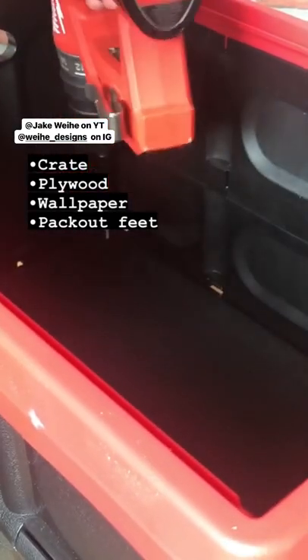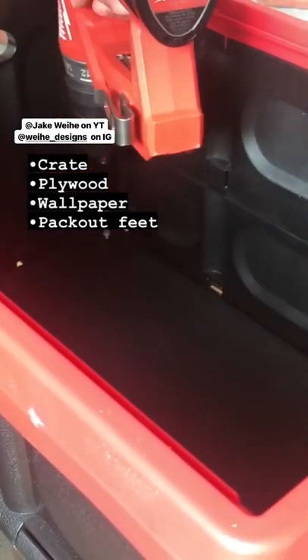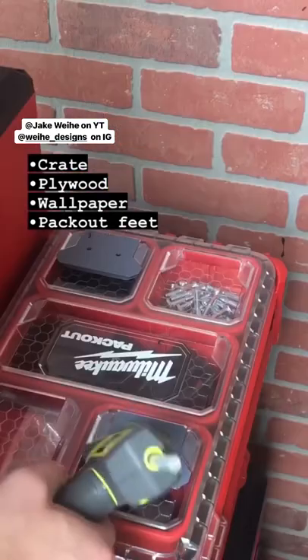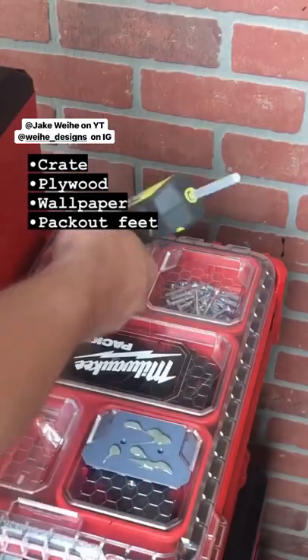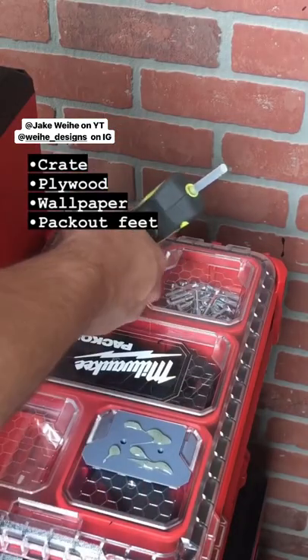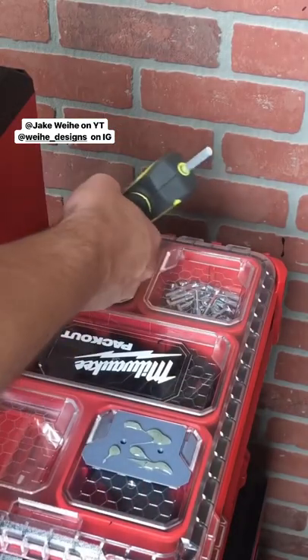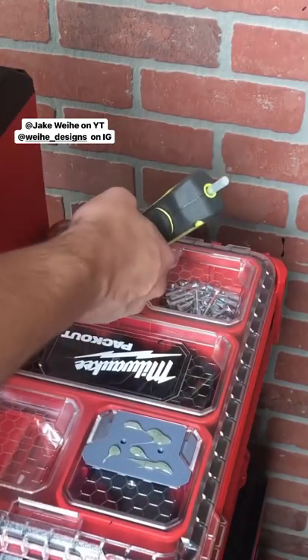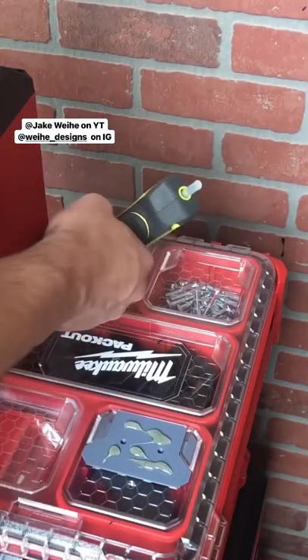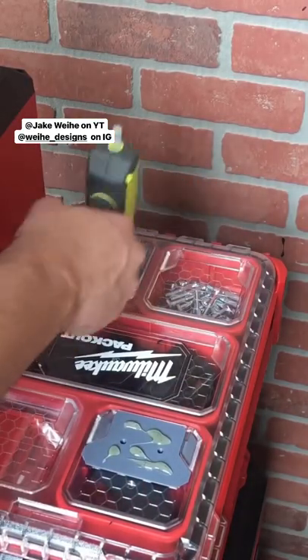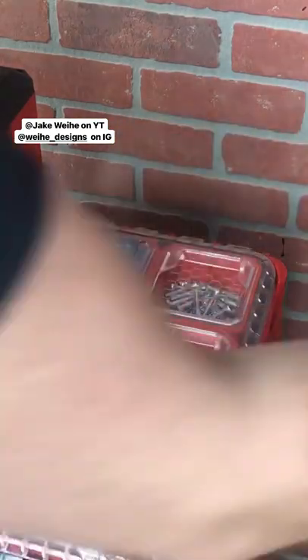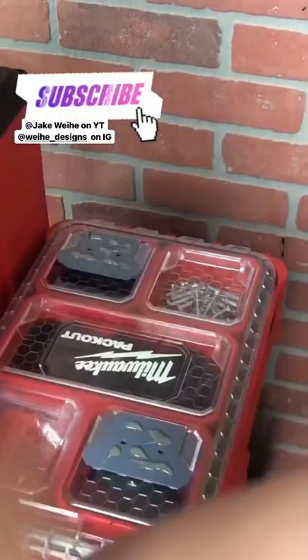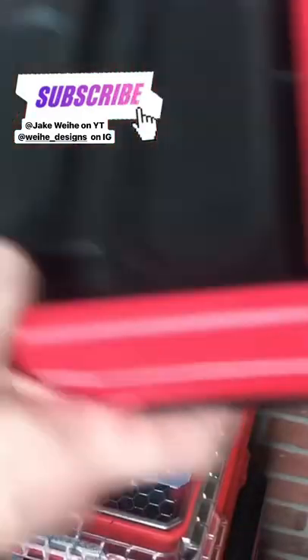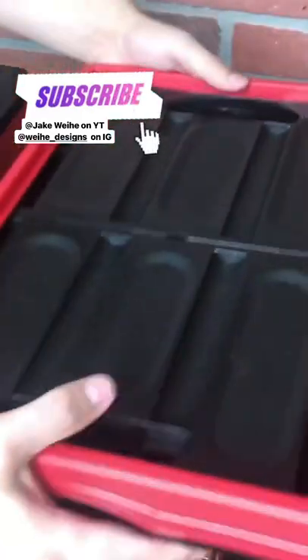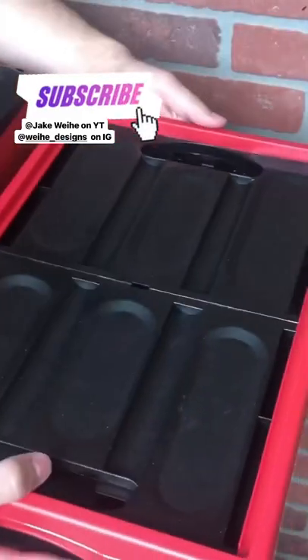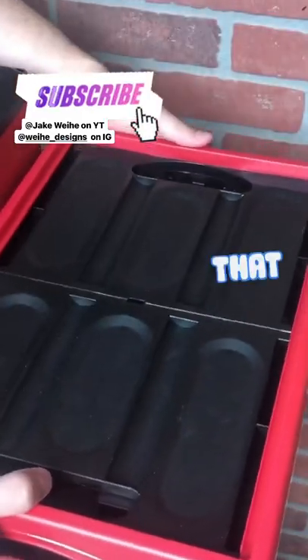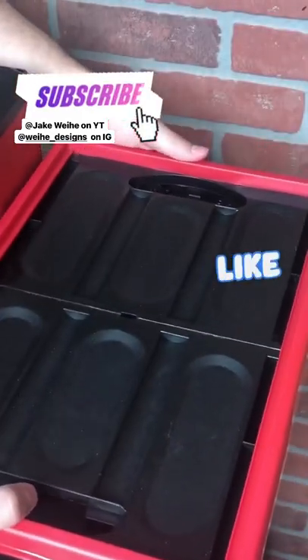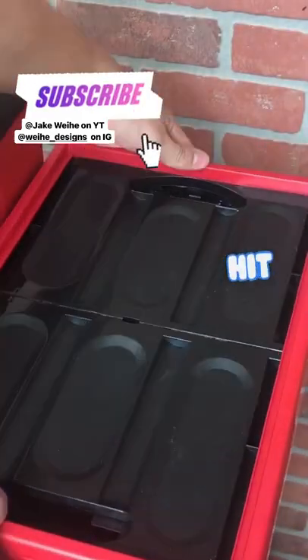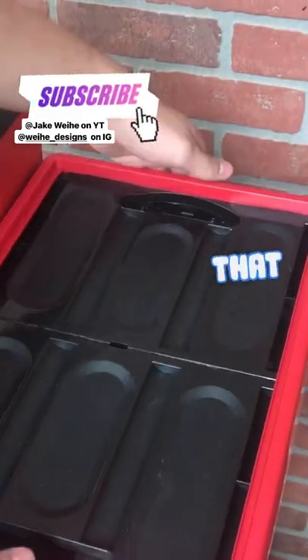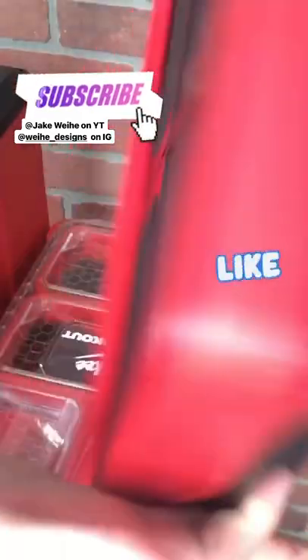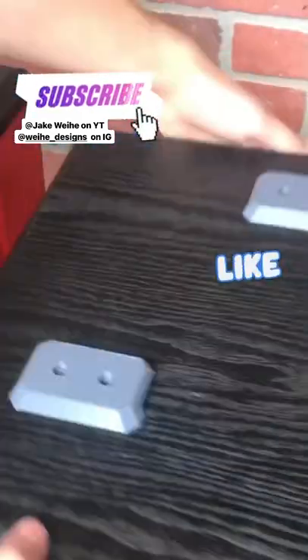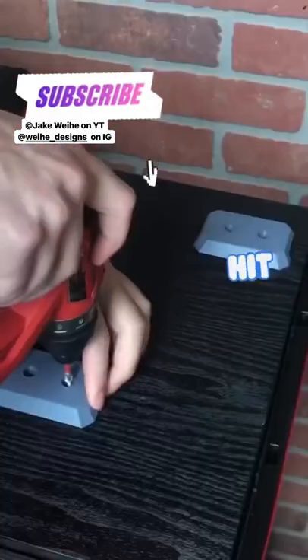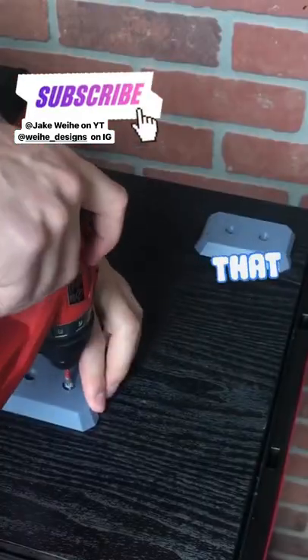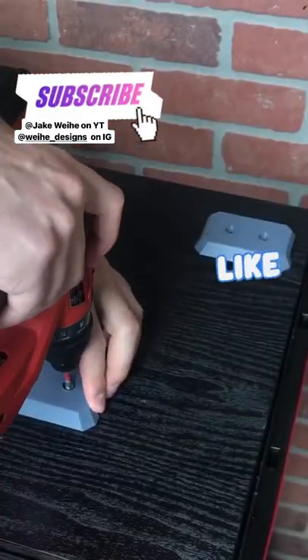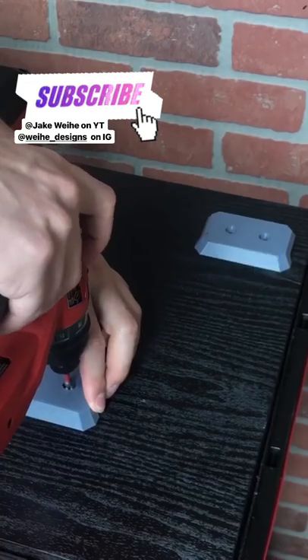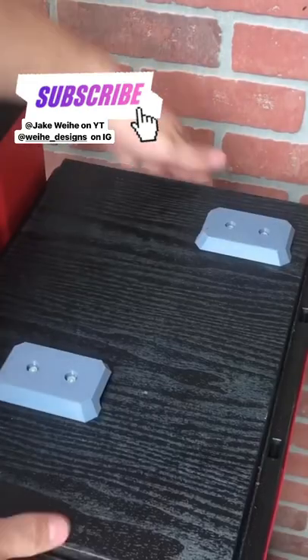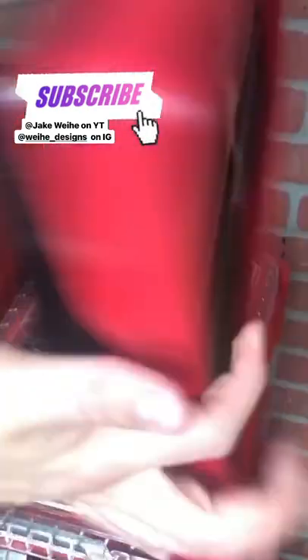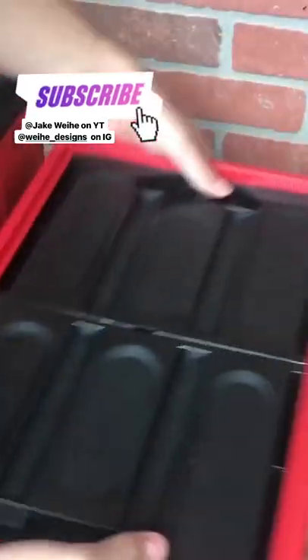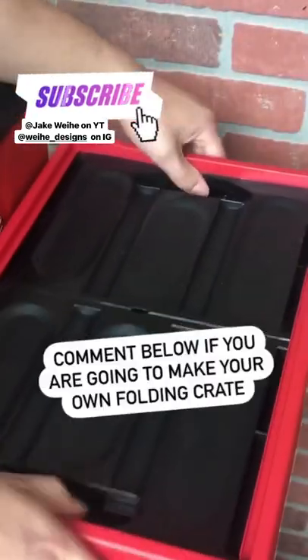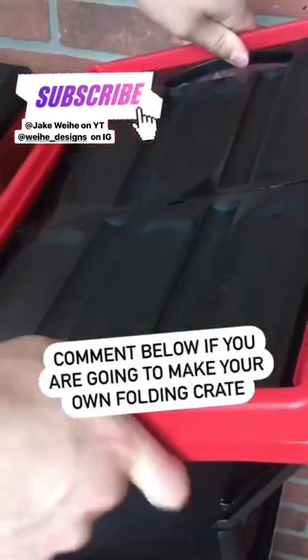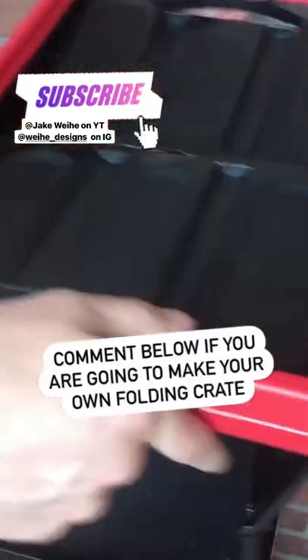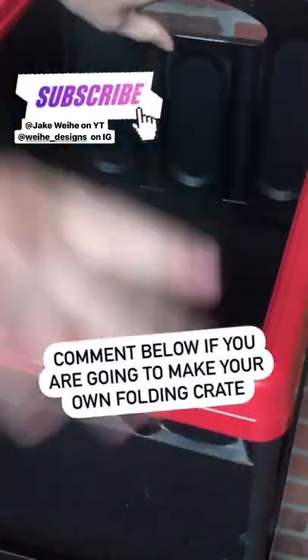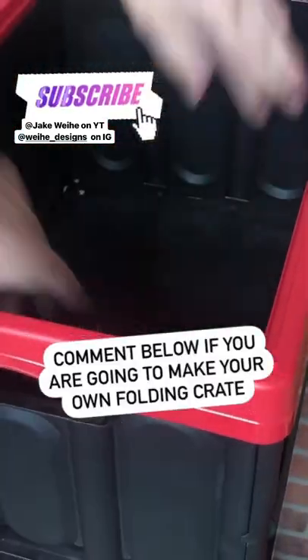The most complicated step of this project is attaching the Packout feet to the plywood. For most projects I use hot glue, but double sided tape will also work. After securing the feet with screws, the crate is ready to join any stack.